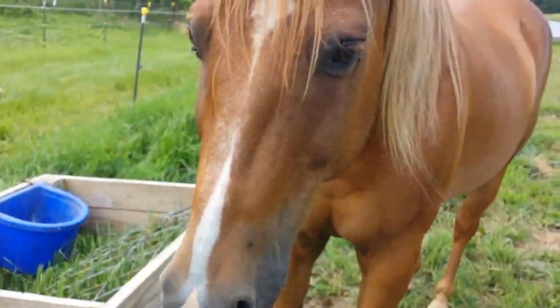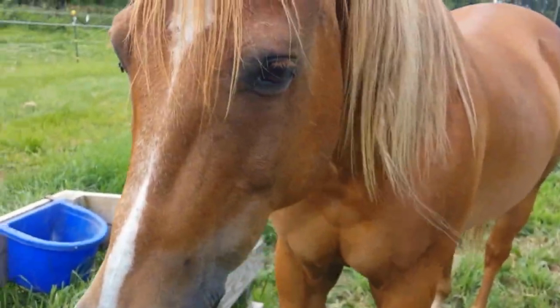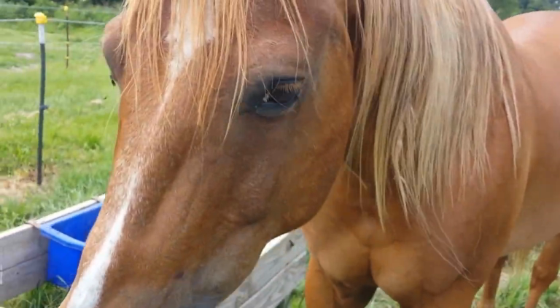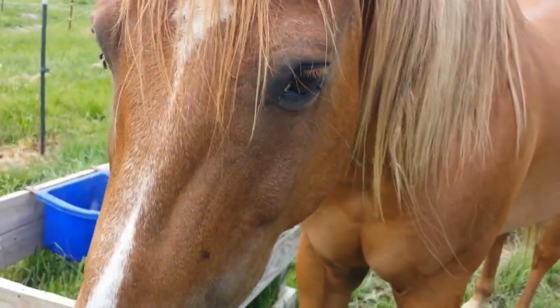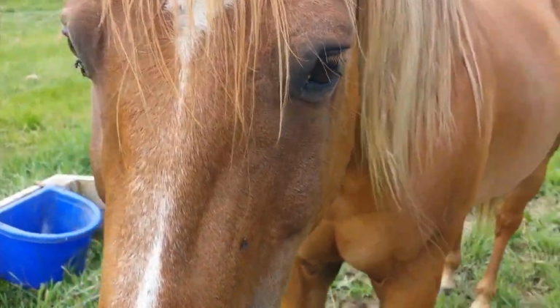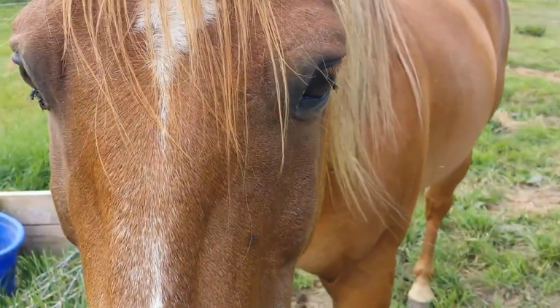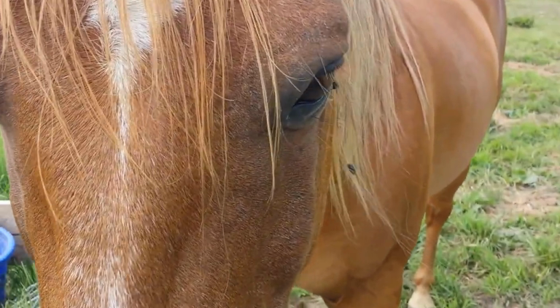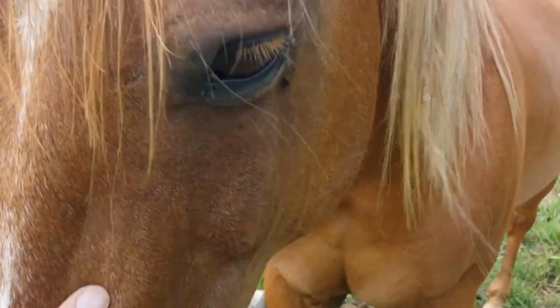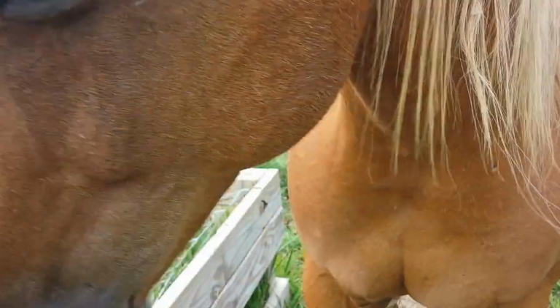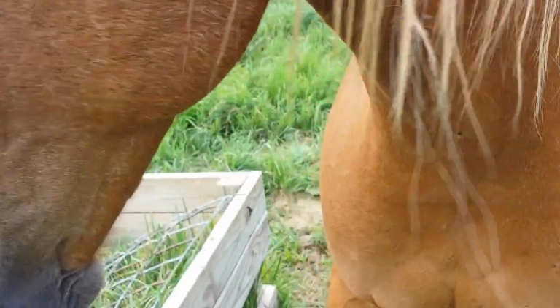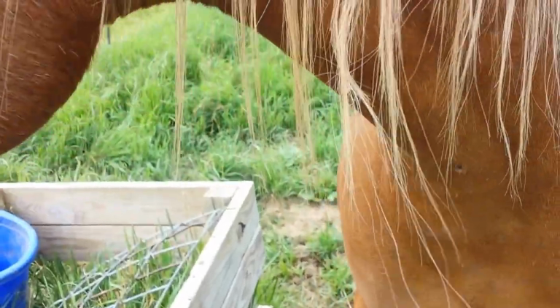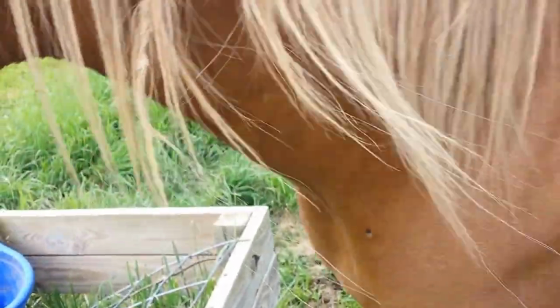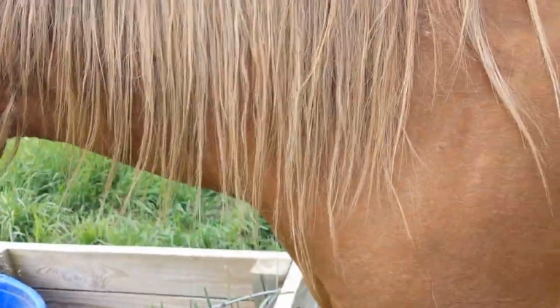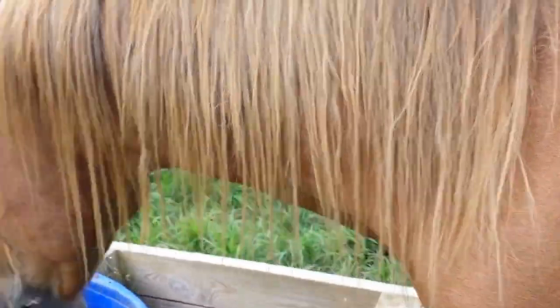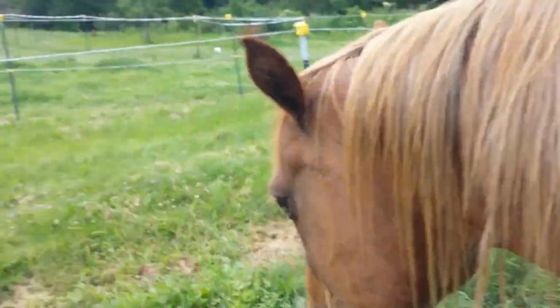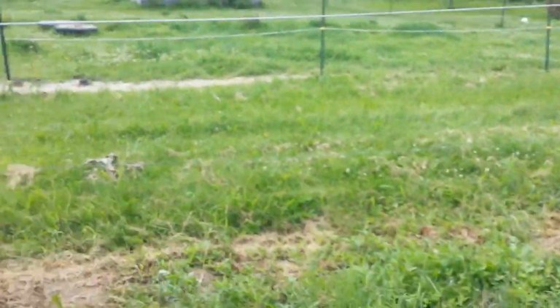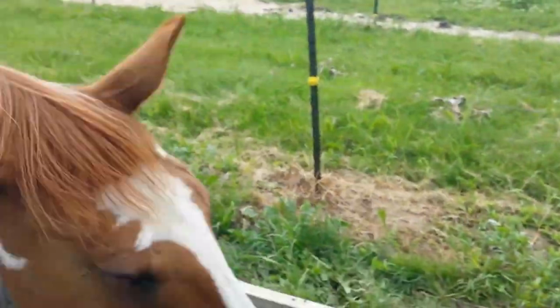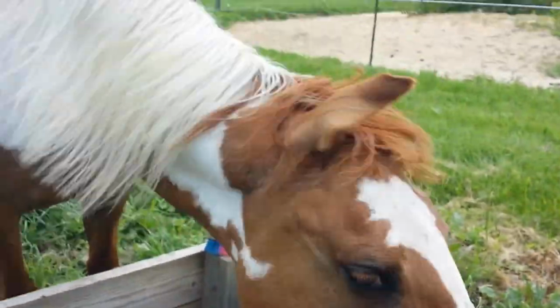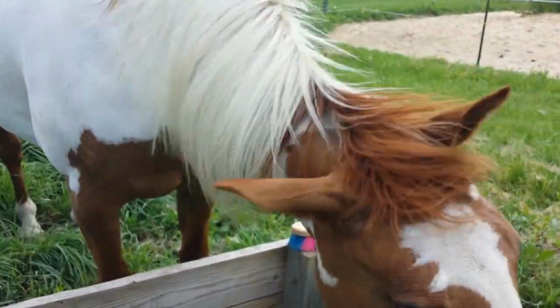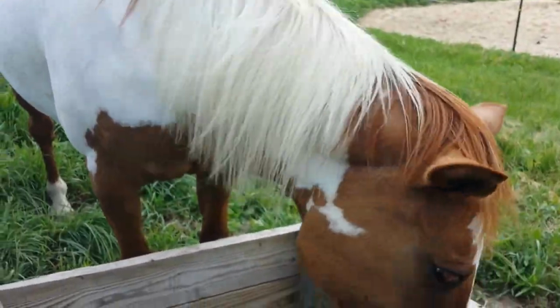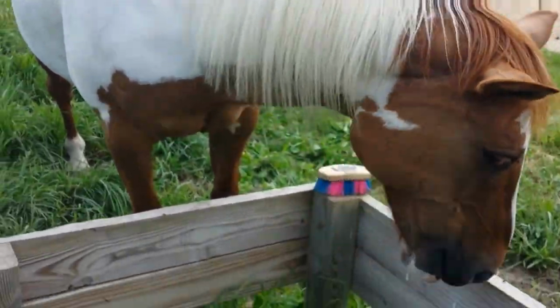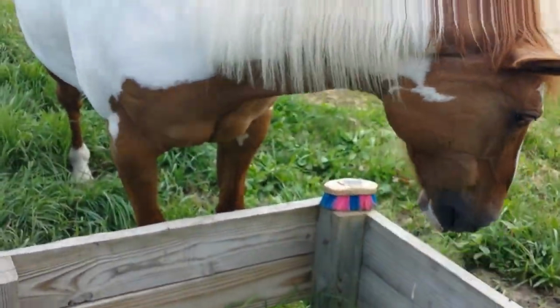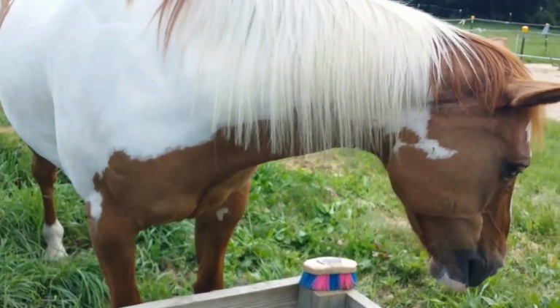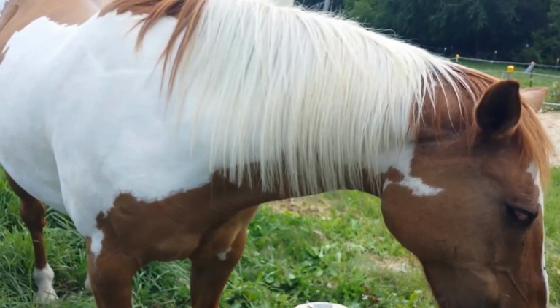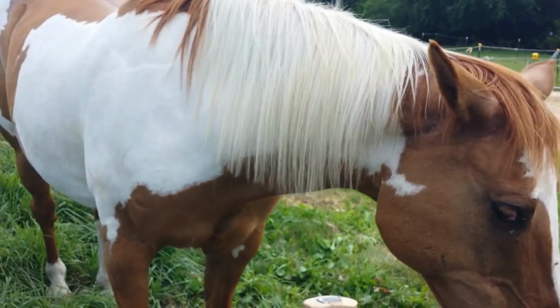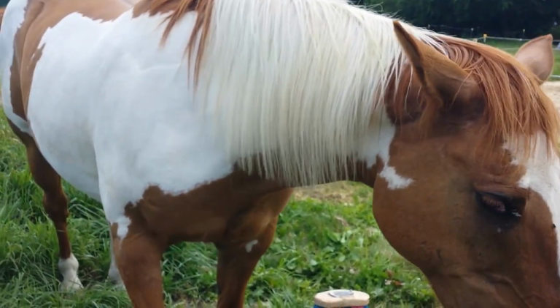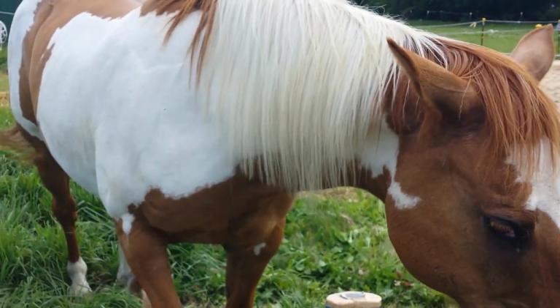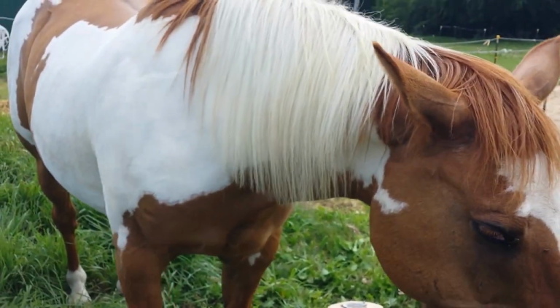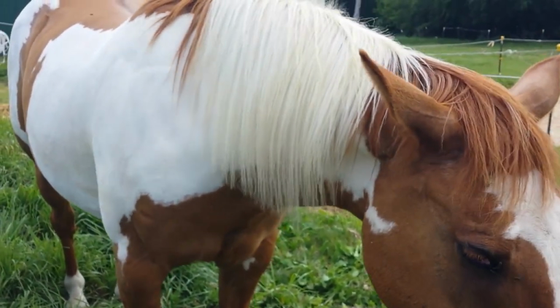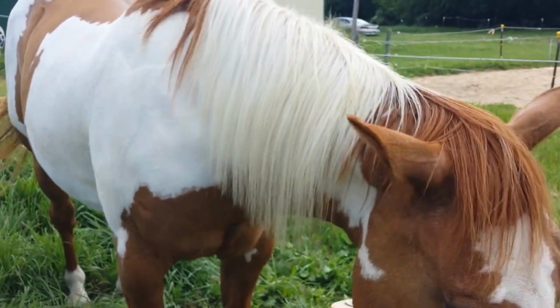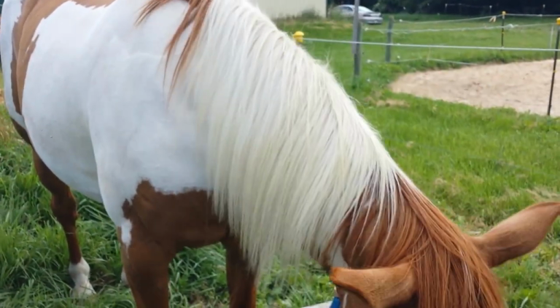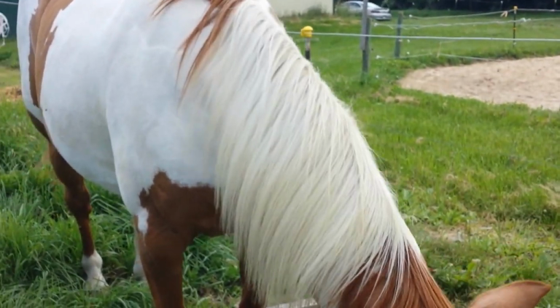This is Jameson, who I have to keep out of Tigger's feed now because Jameson is done with his feed. So in the red, obviously you can see he has the red hairs.